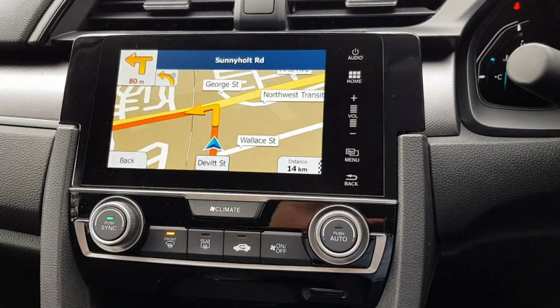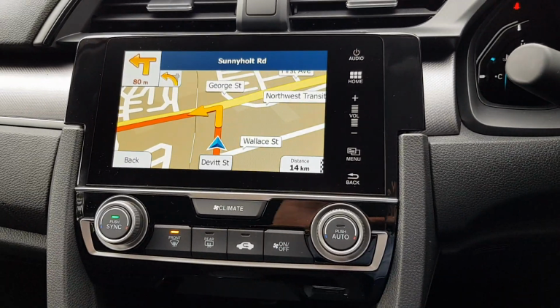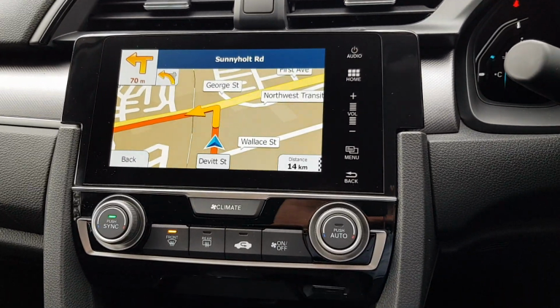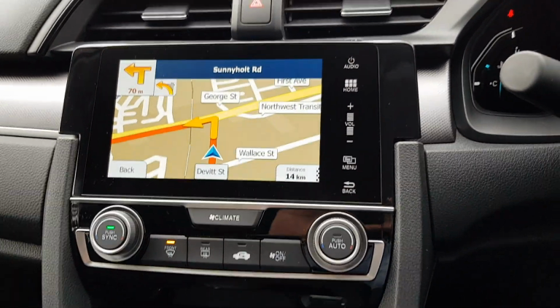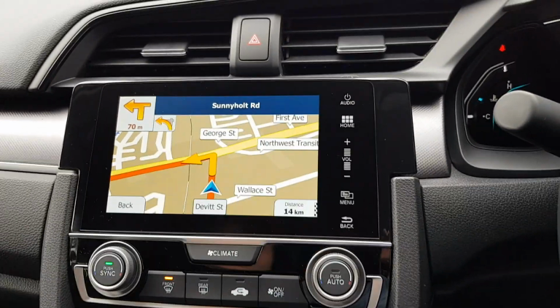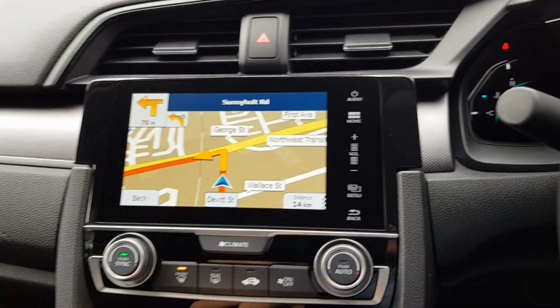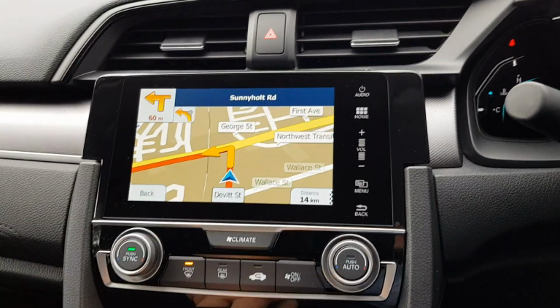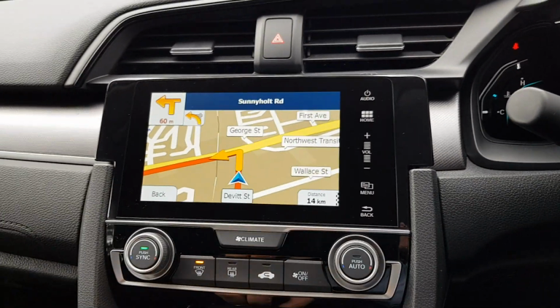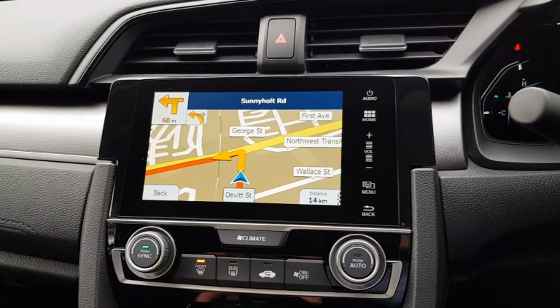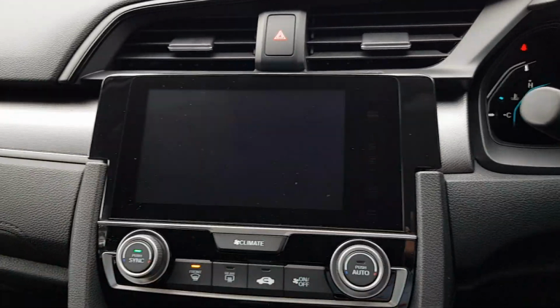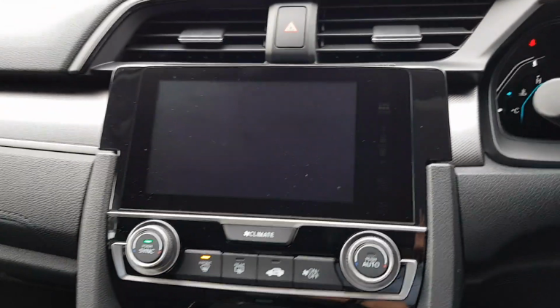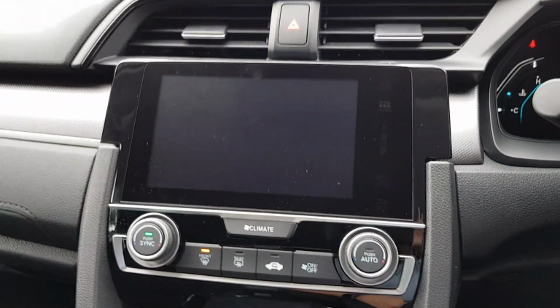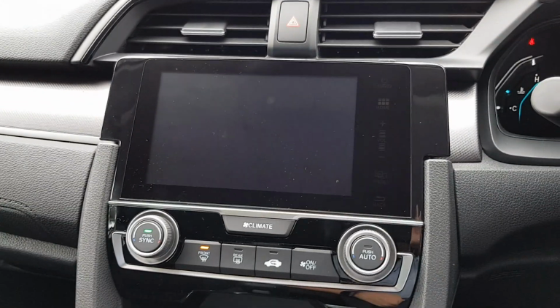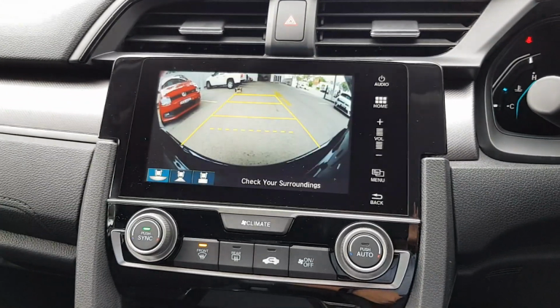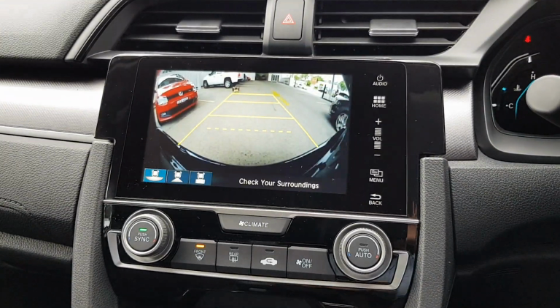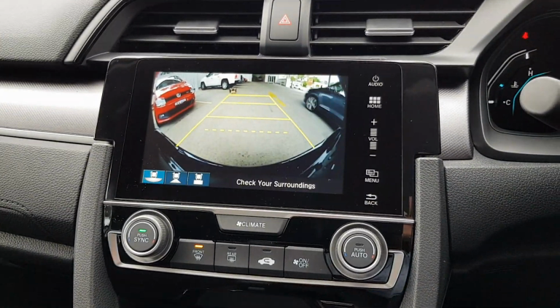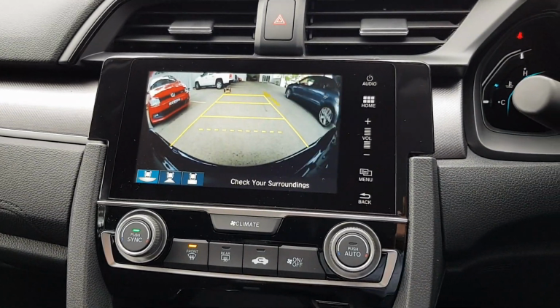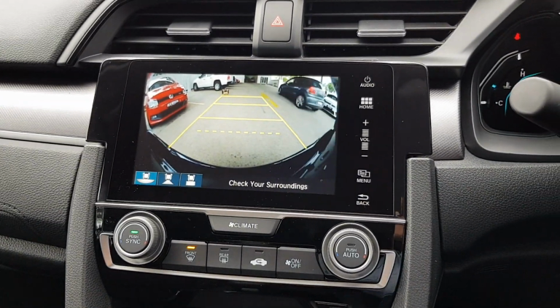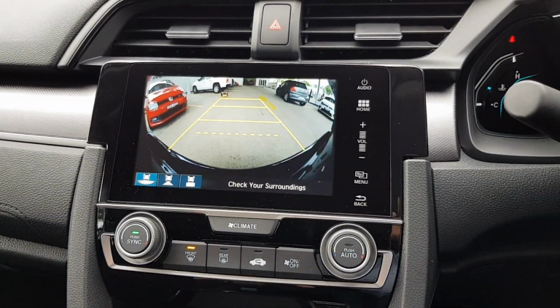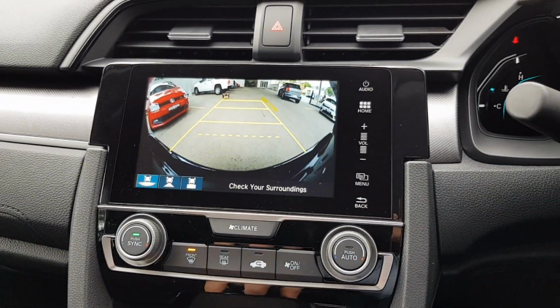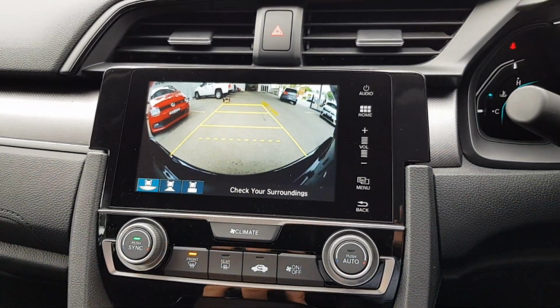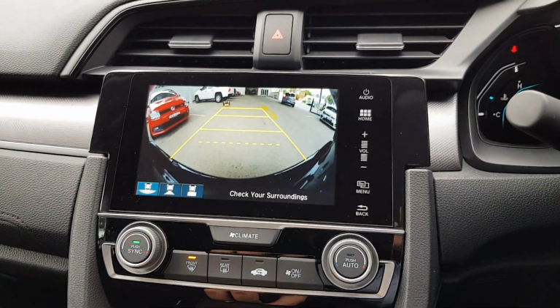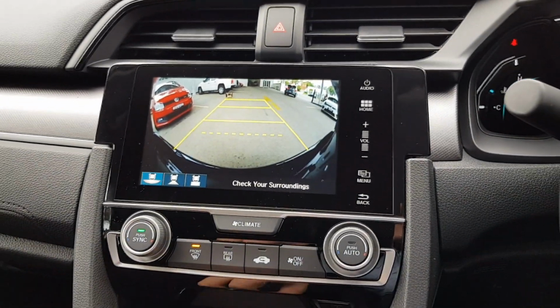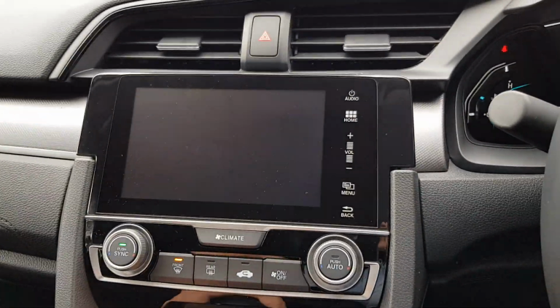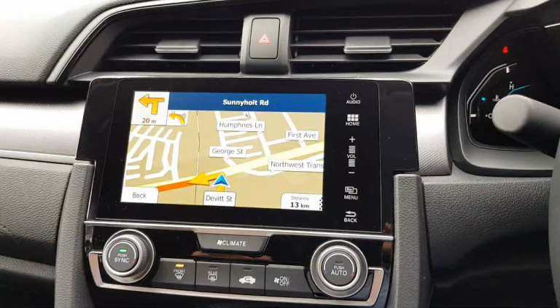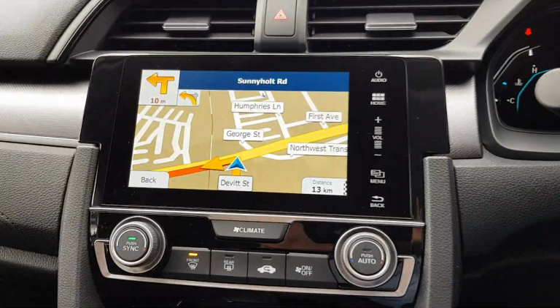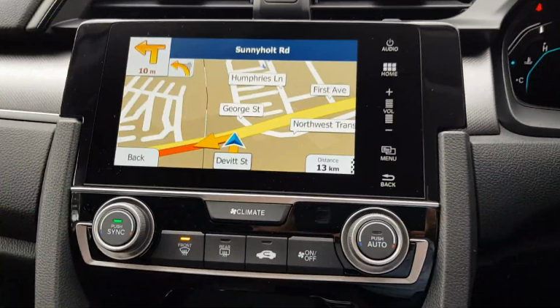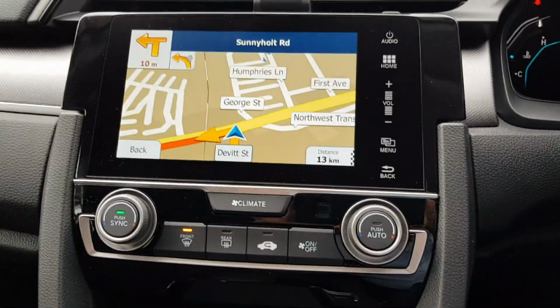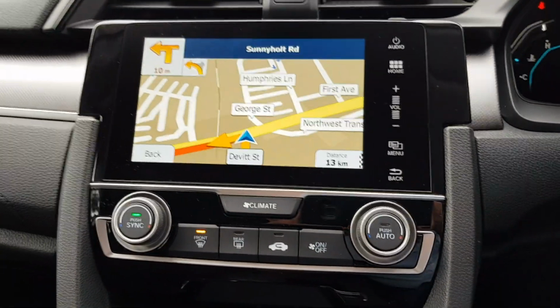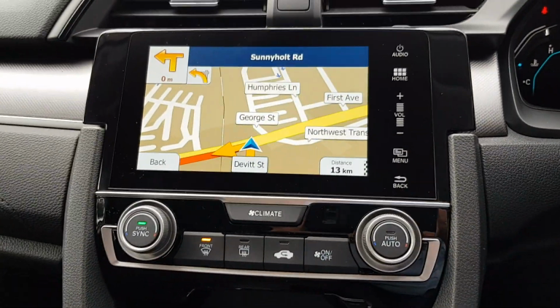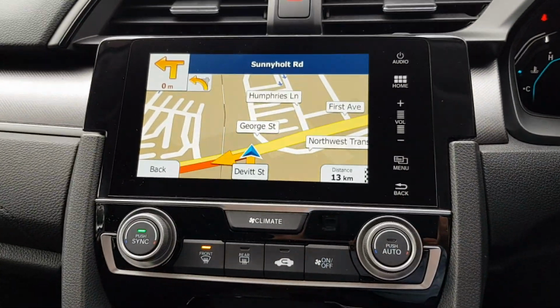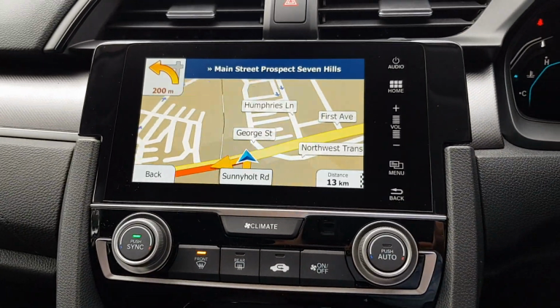The system also works with the factory built-in side view camera which comes from Honda, so even in navigation mode that still works. And also the factory reversing camera still functions.